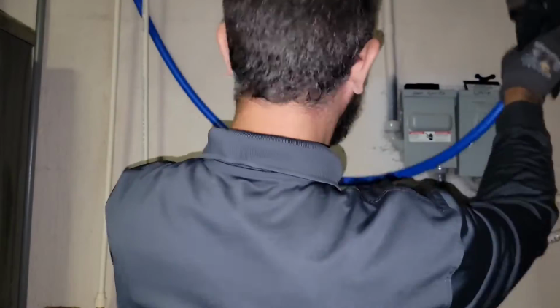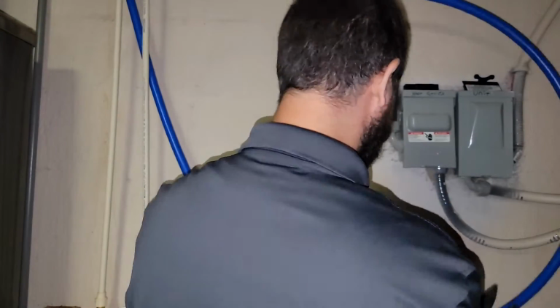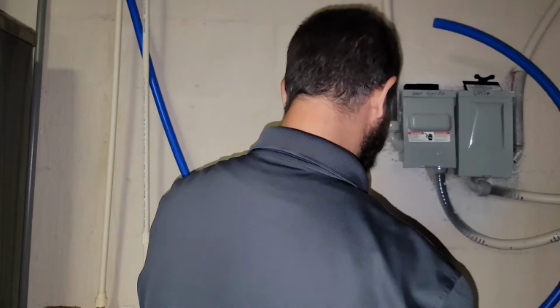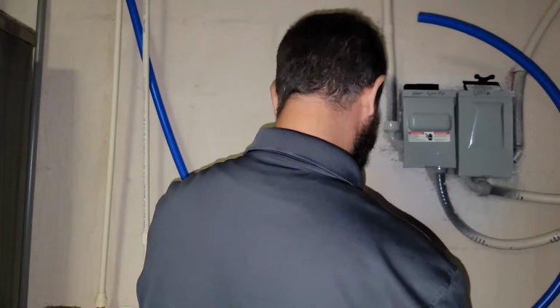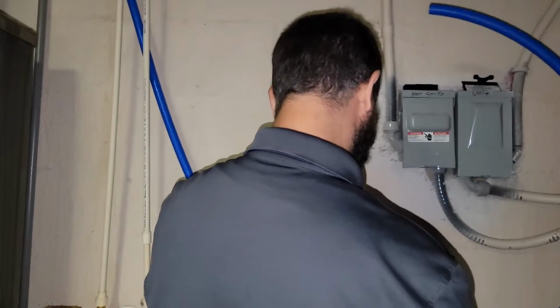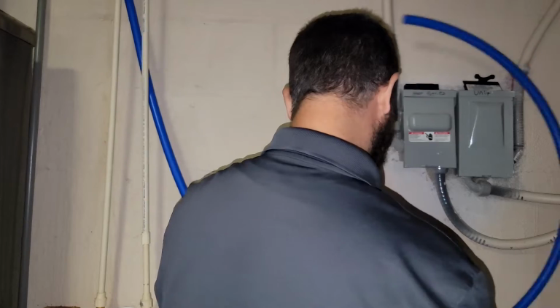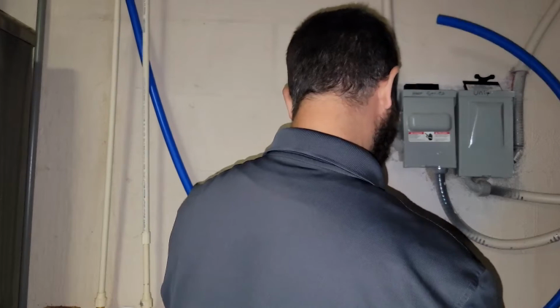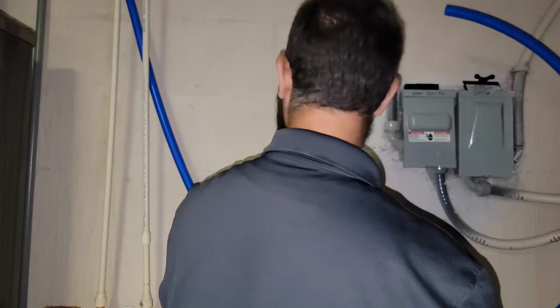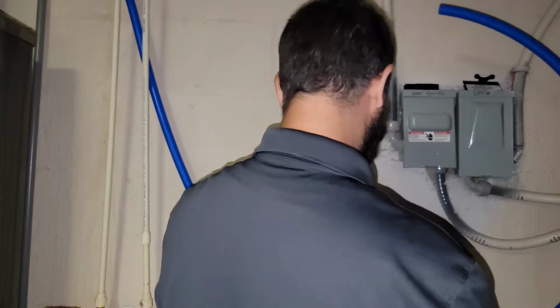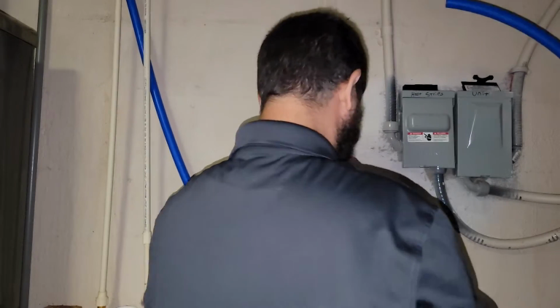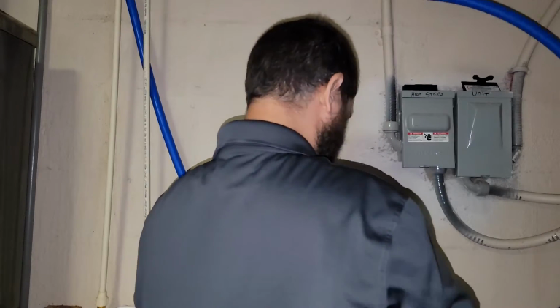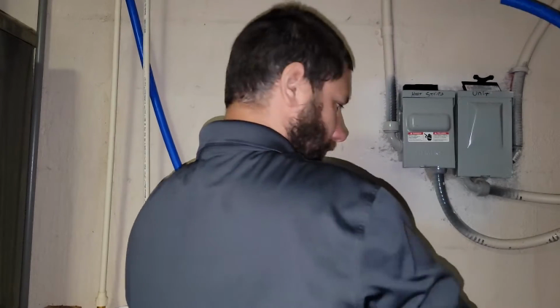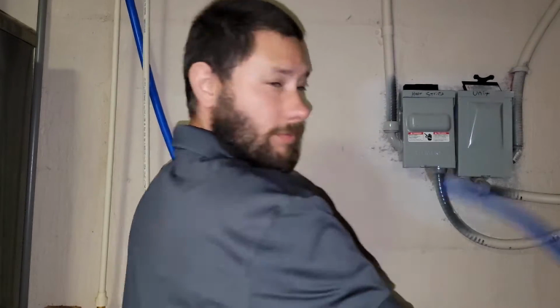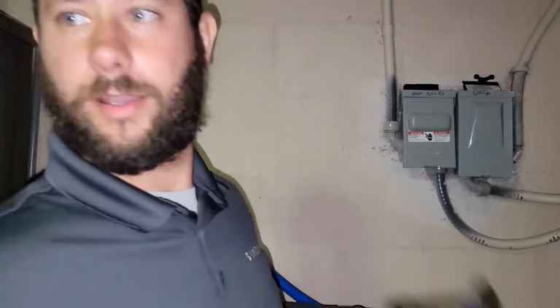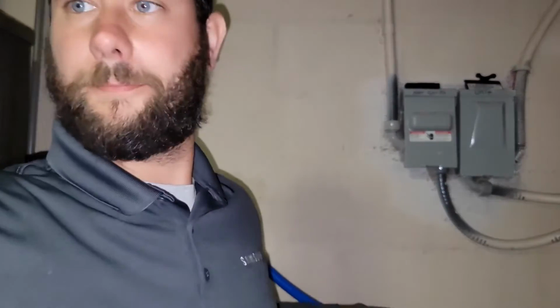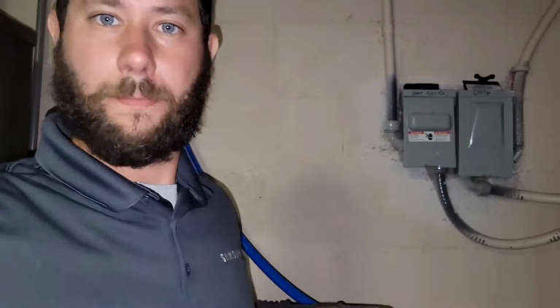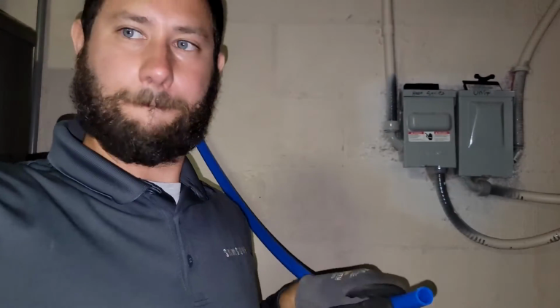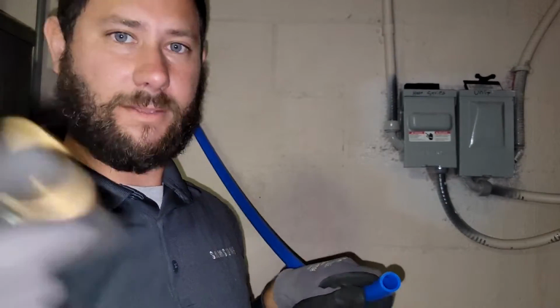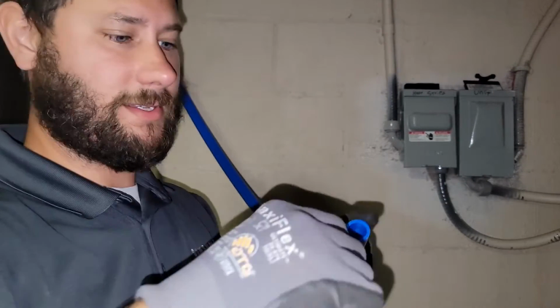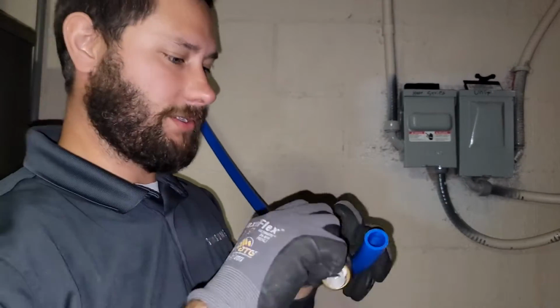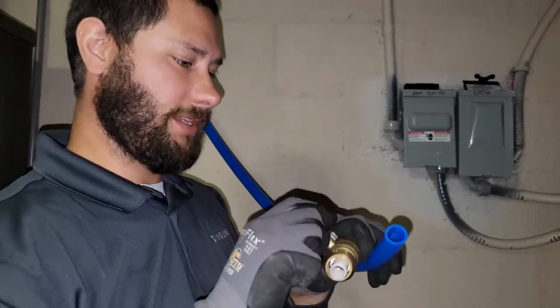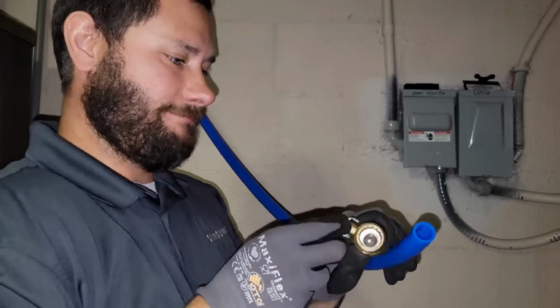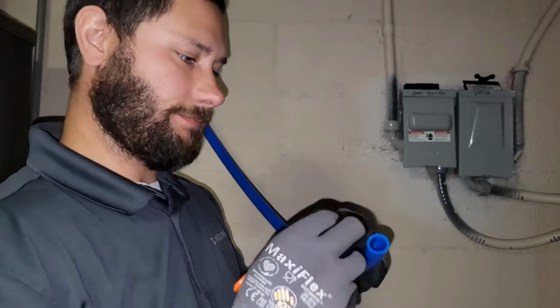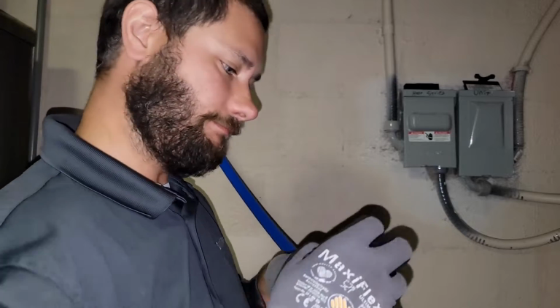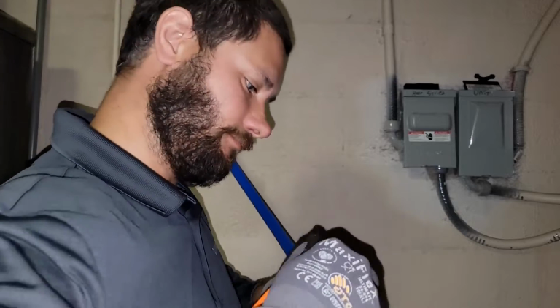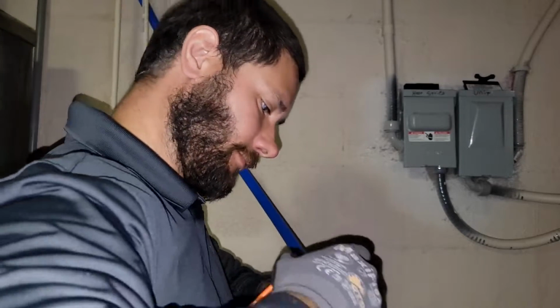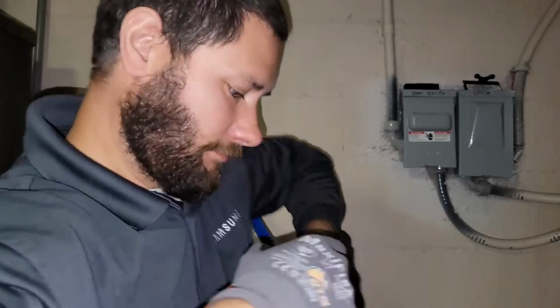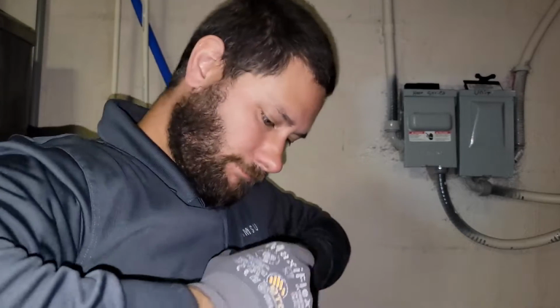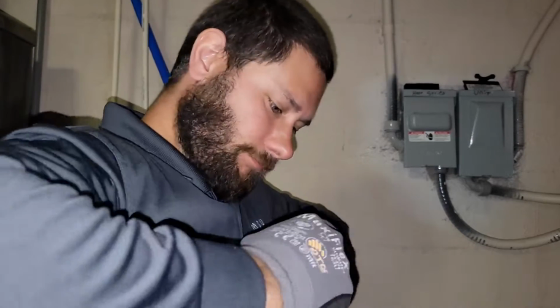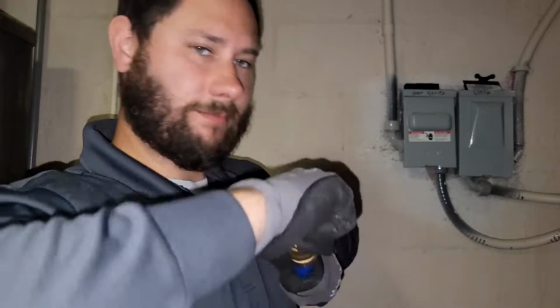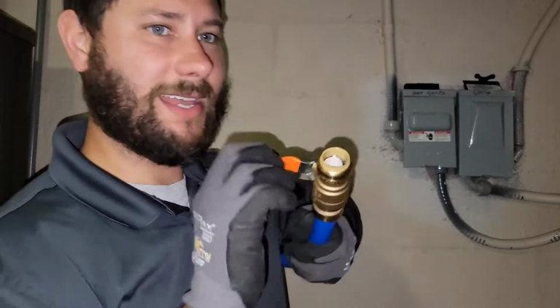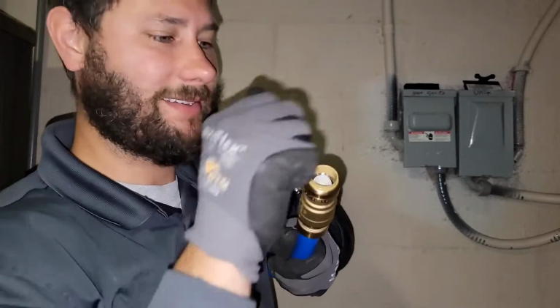Make sure it's long enough. Look how easy it is to install the SharkBite fitting — and just like that, it's done.